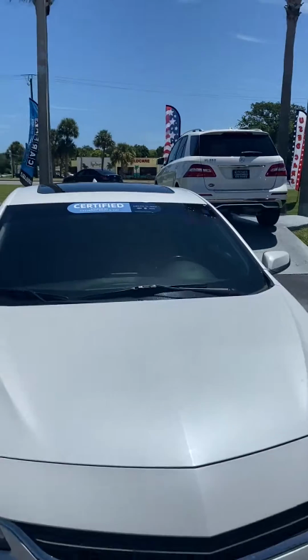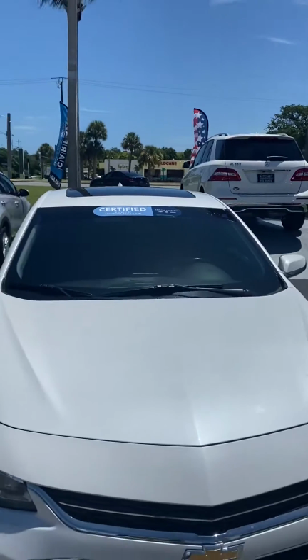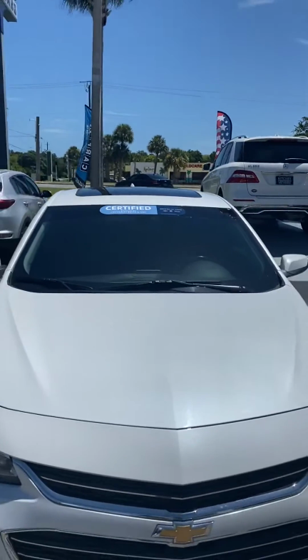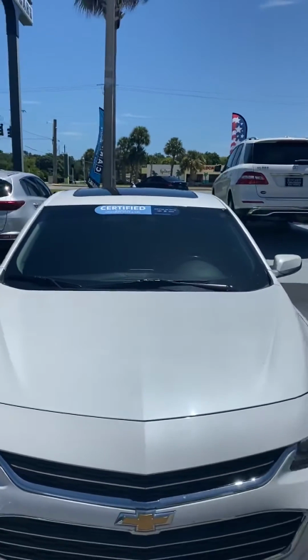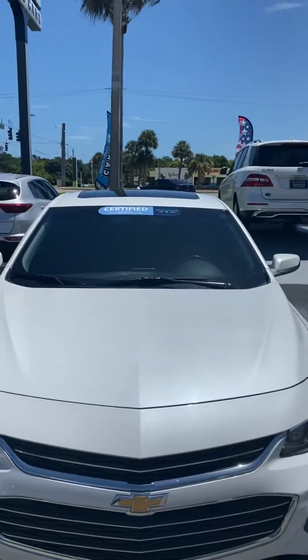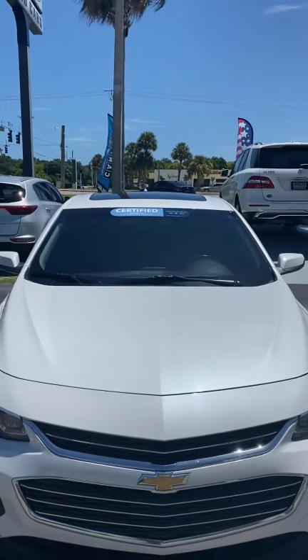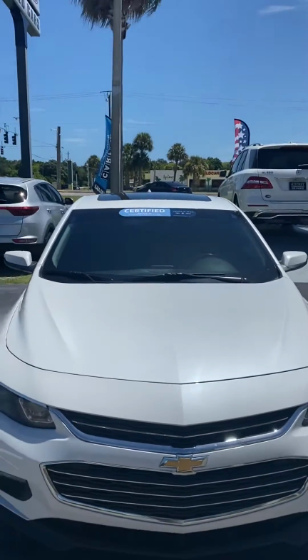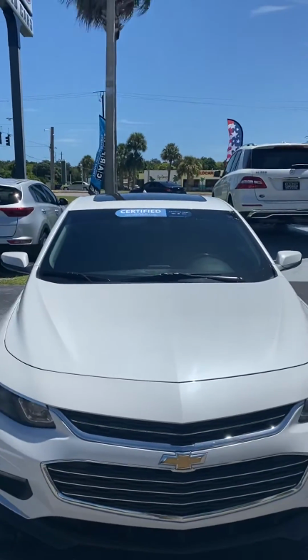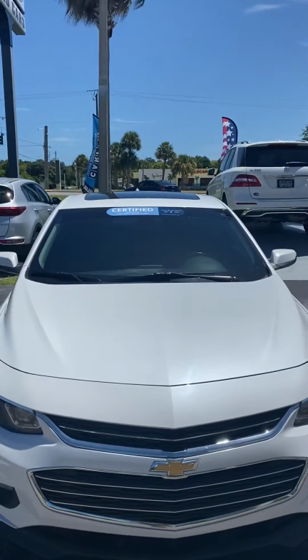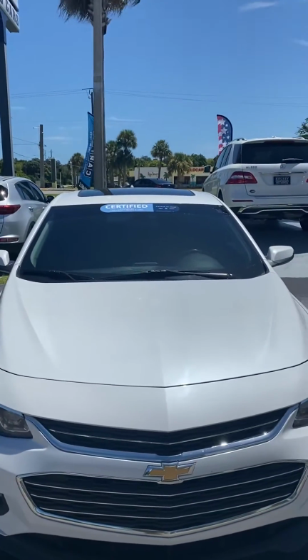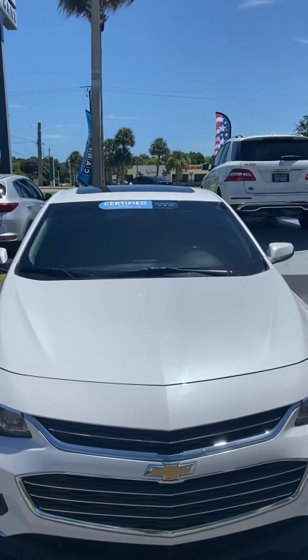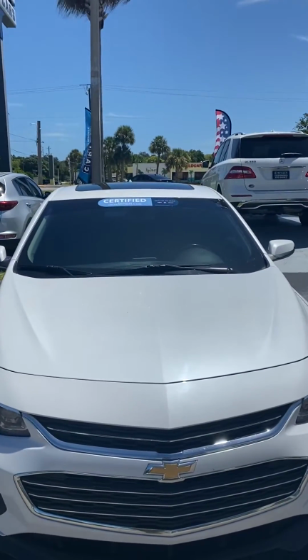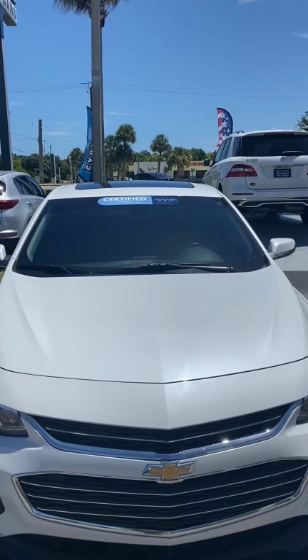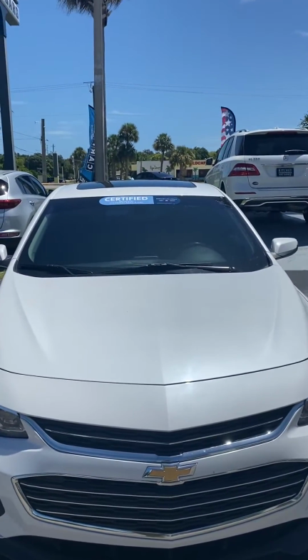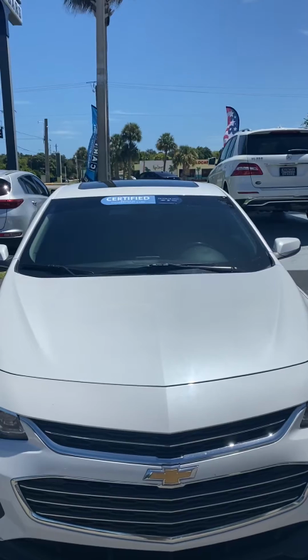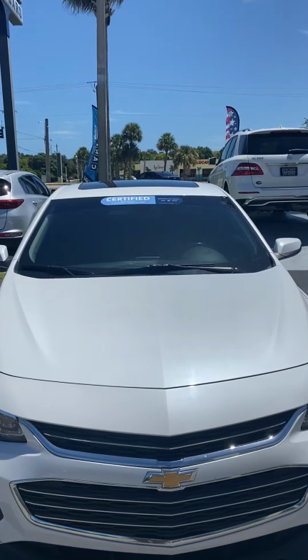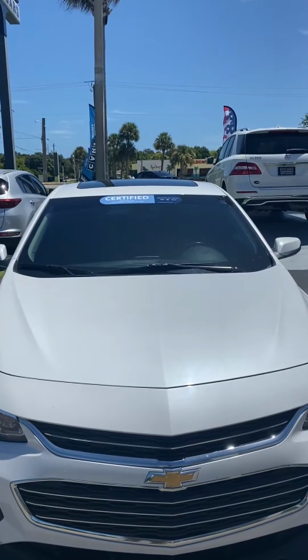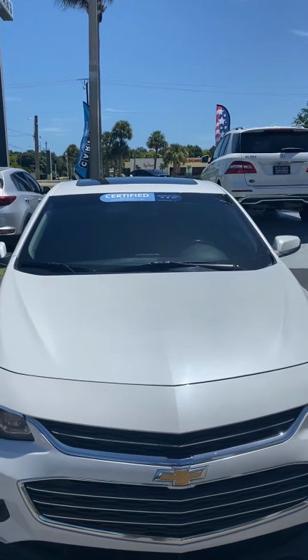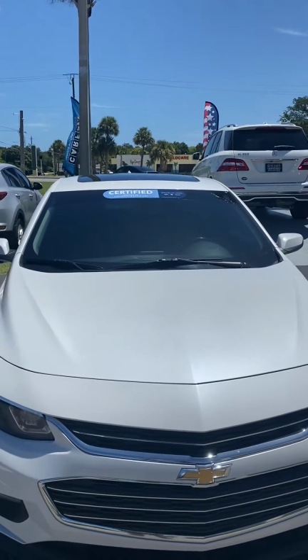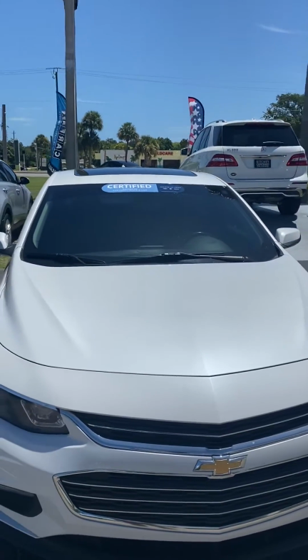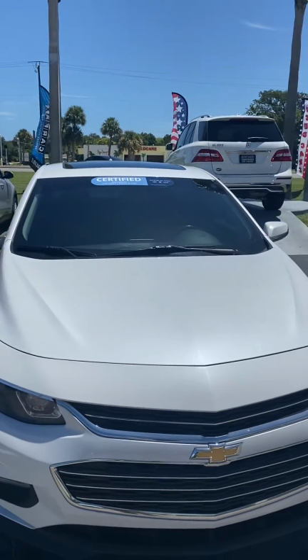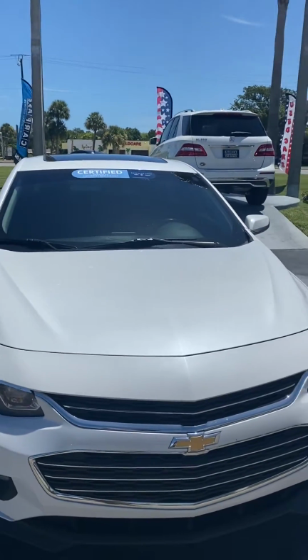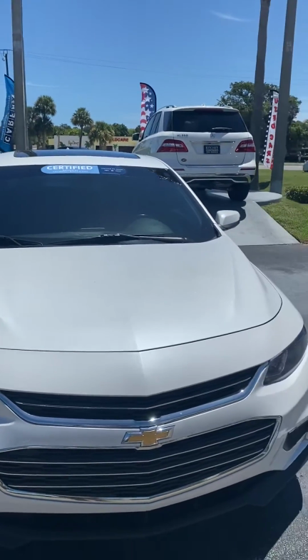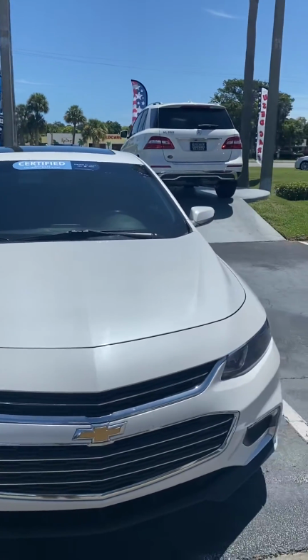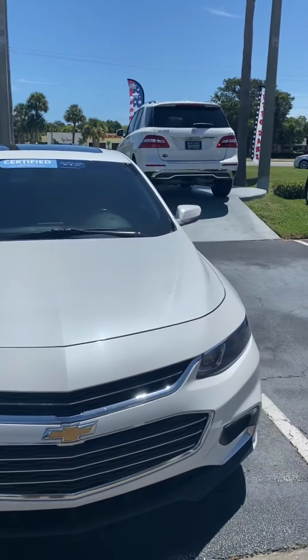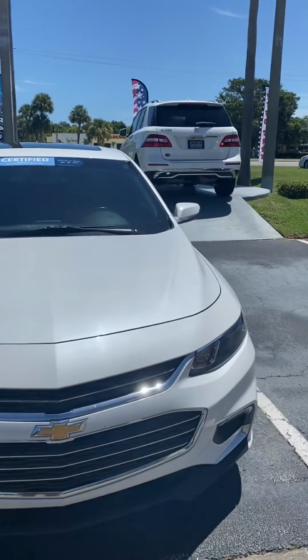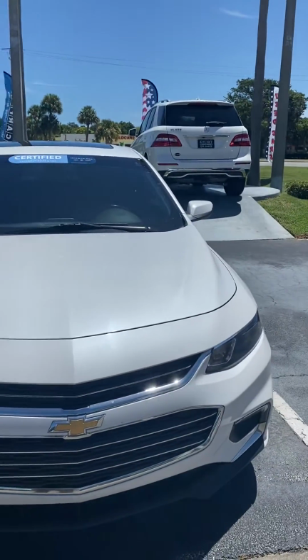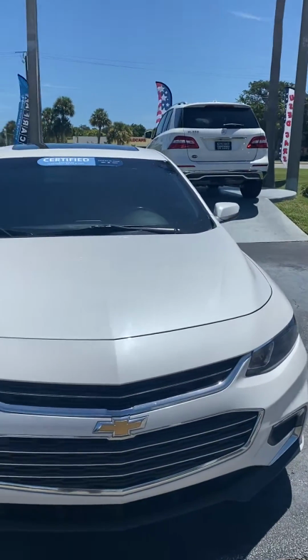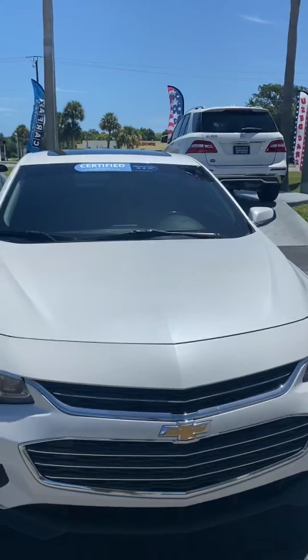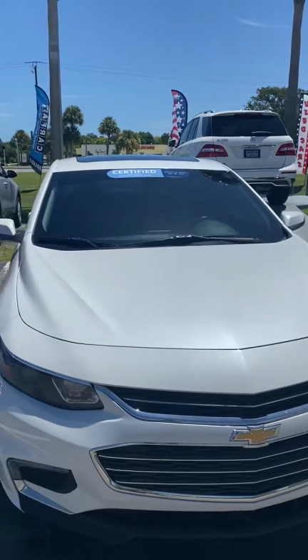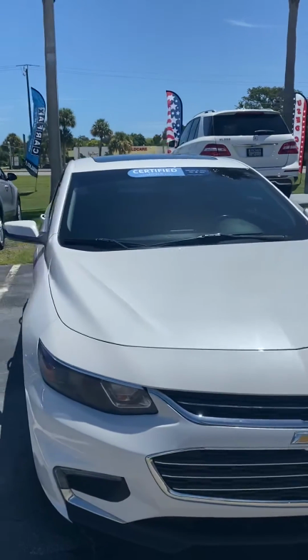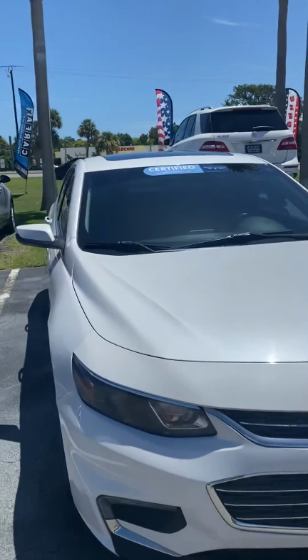Hi Savas, this is Jamari from Ricky Autos. This is a 2017 Chevy Malibu that you were looking at. This is the front of the vehicle — very nice vehicle, it's in great condition.